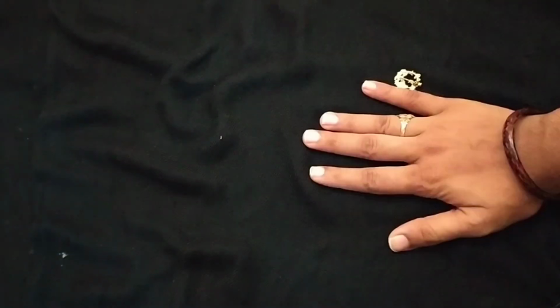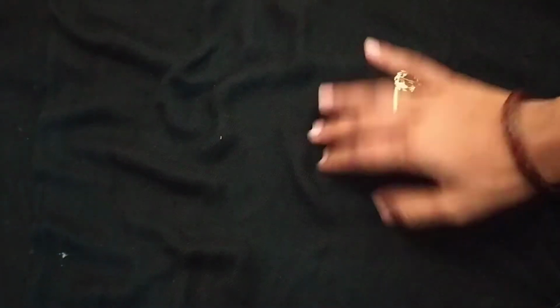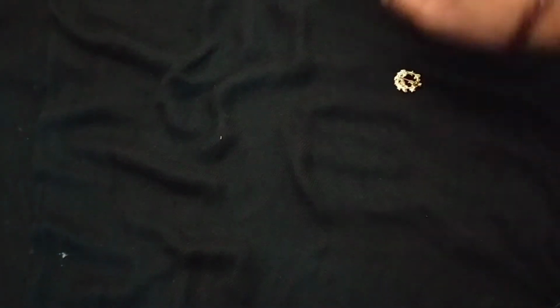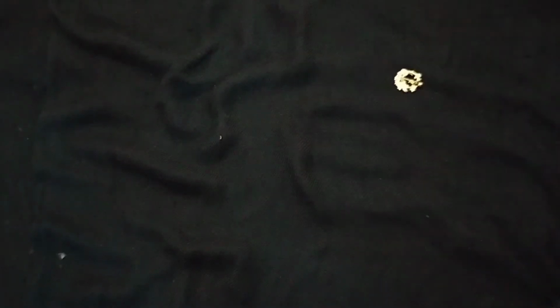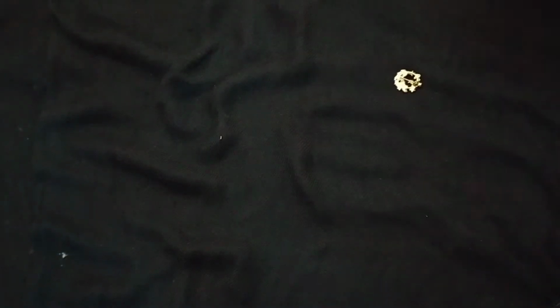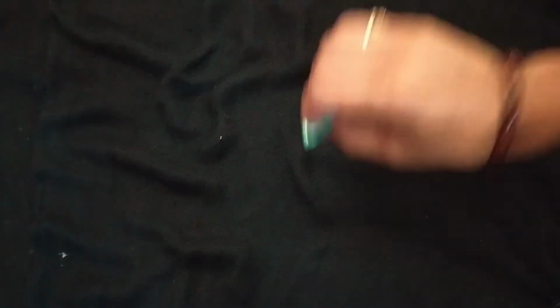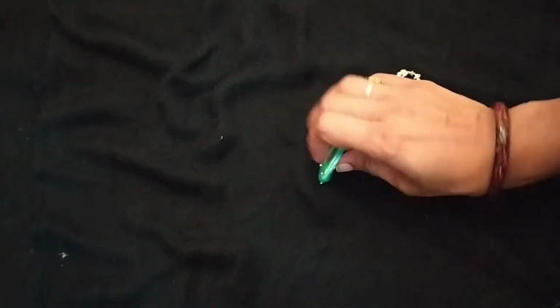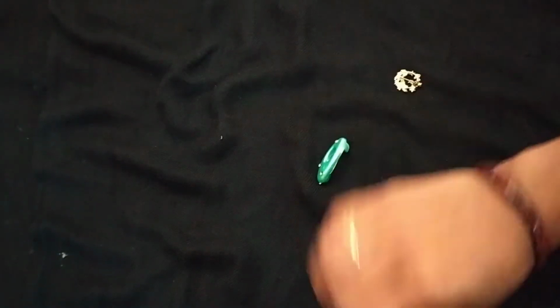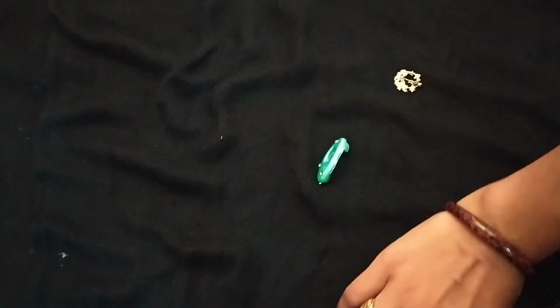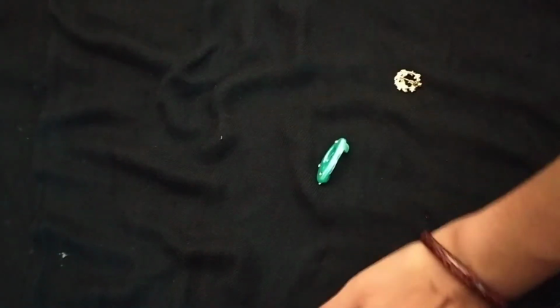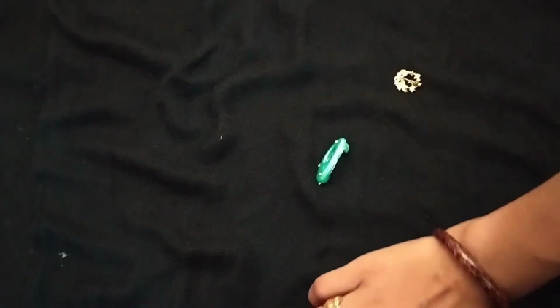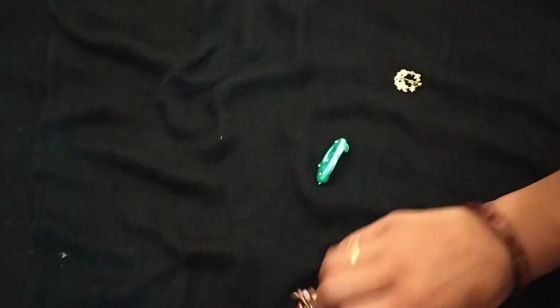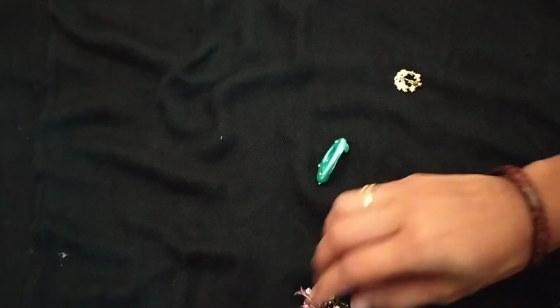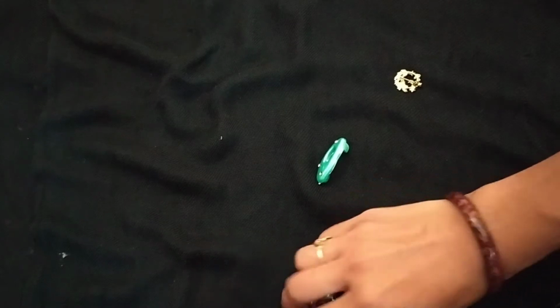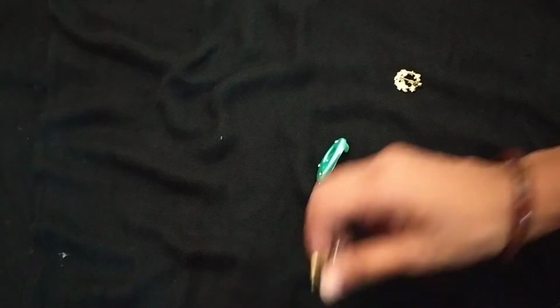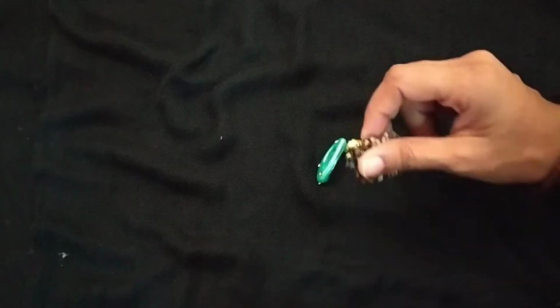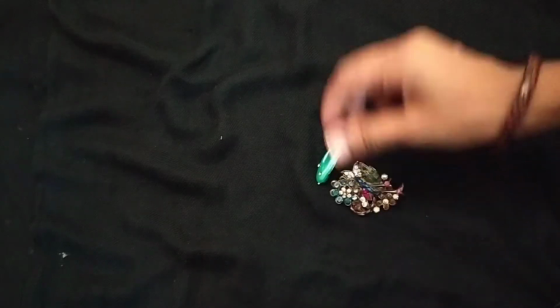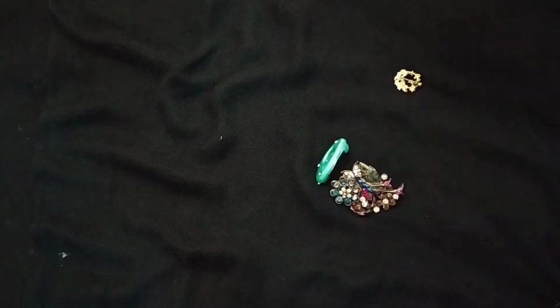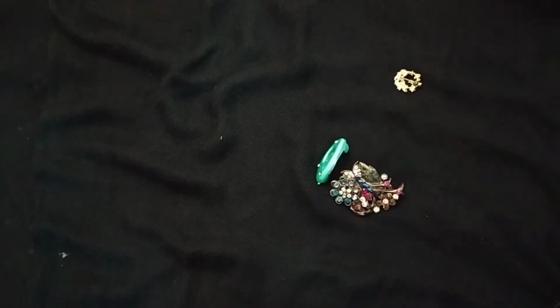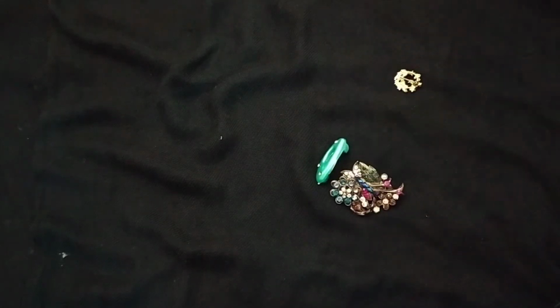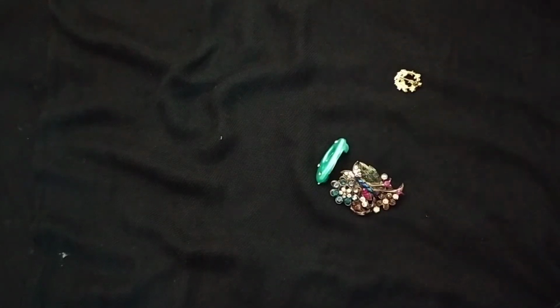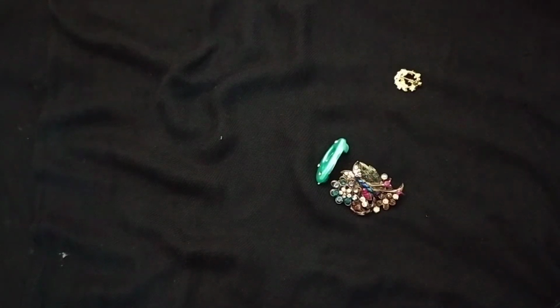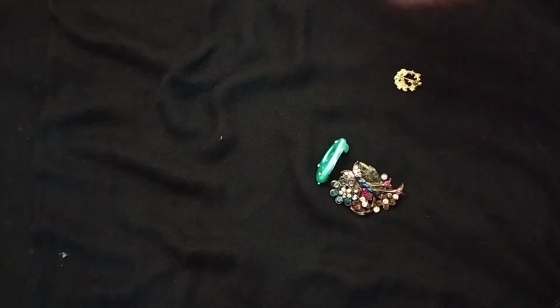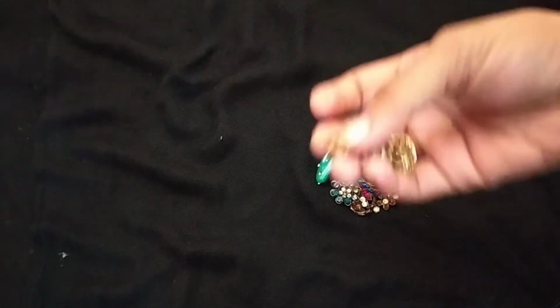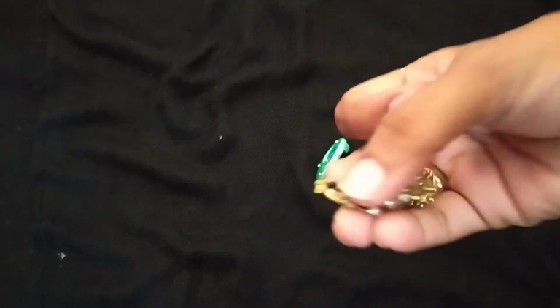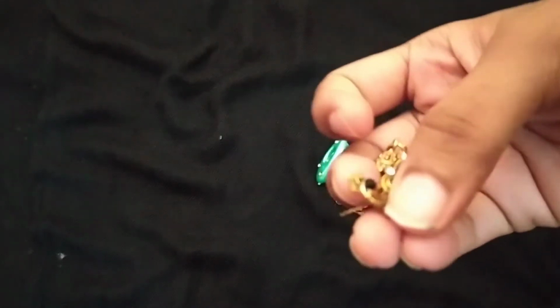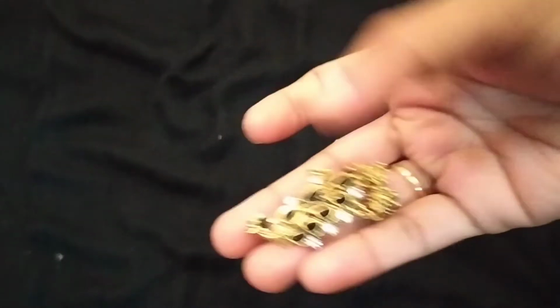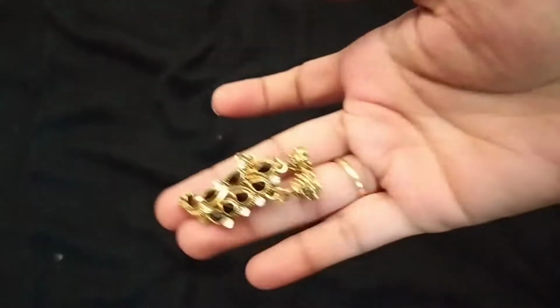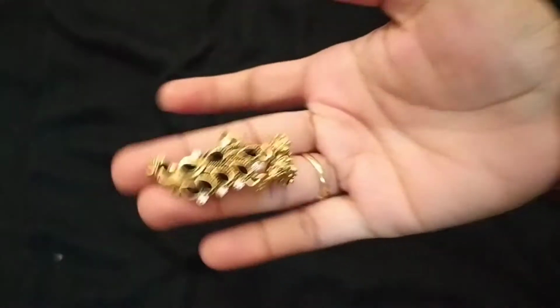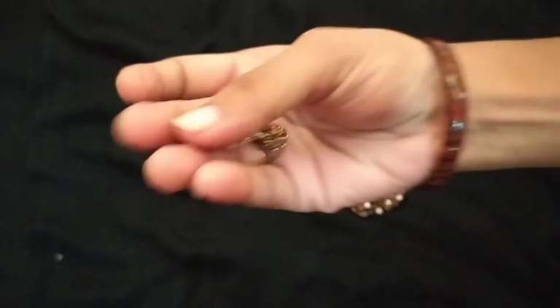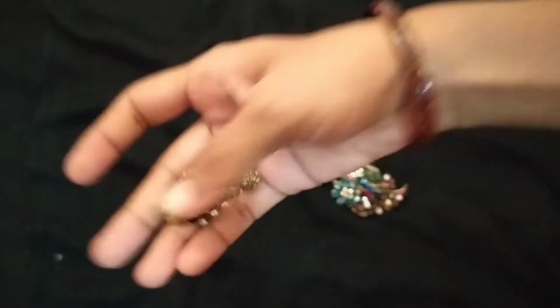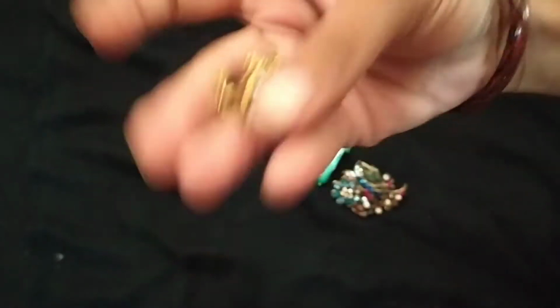Hi everyone, welcome to Mom's Create video. I am very excited to be here today. I am going to show you a little bit of old earrings.